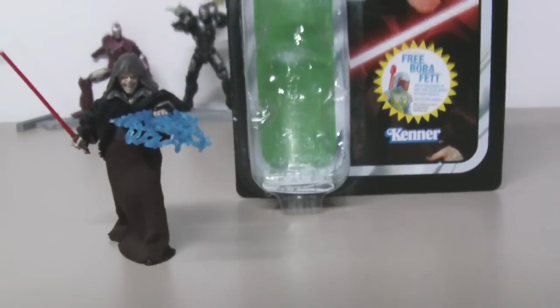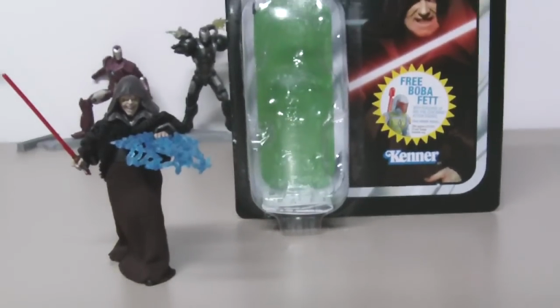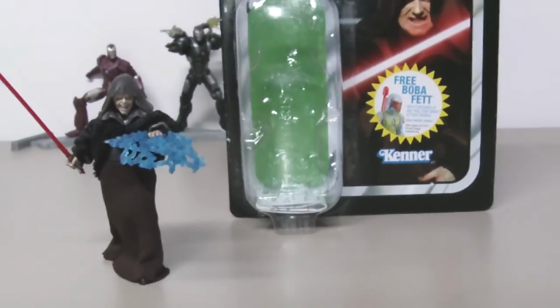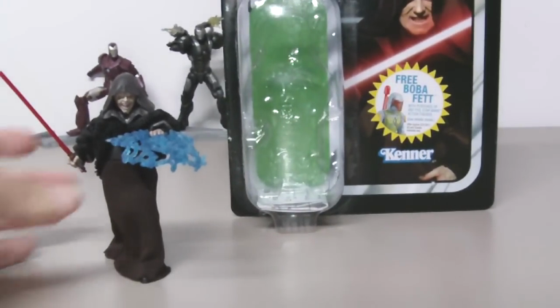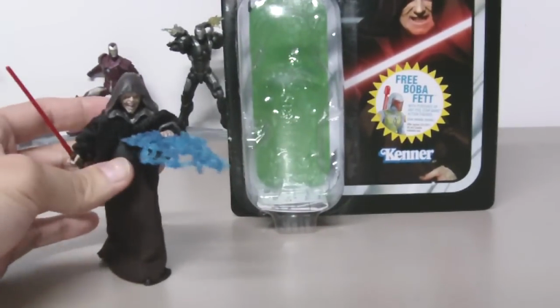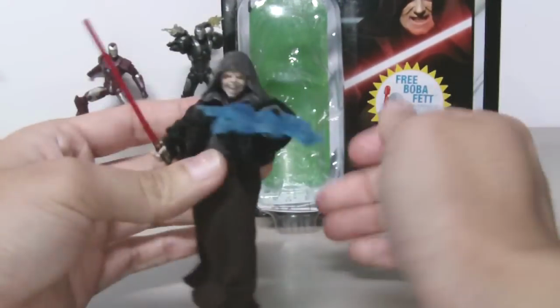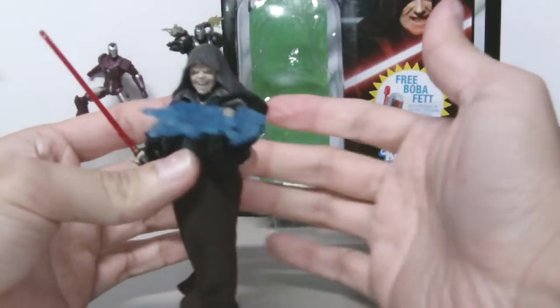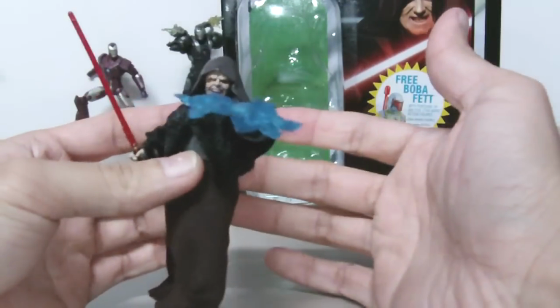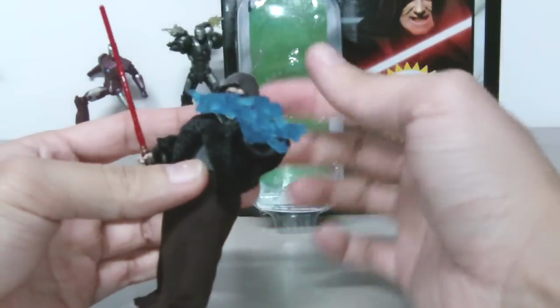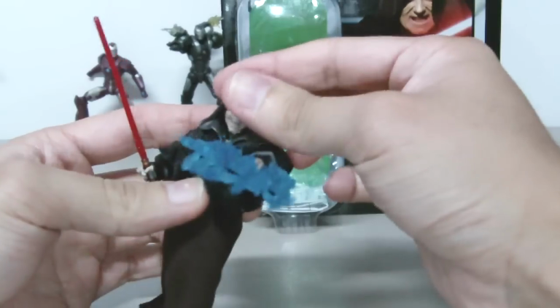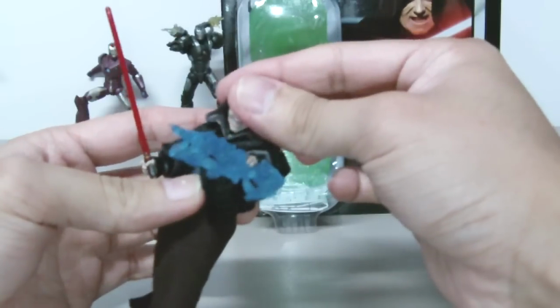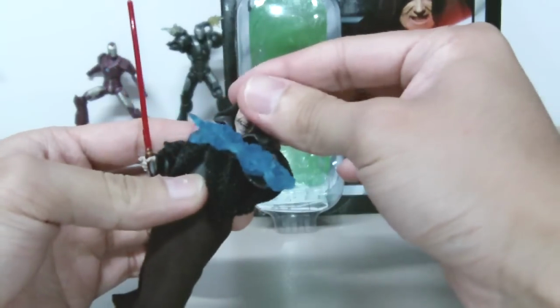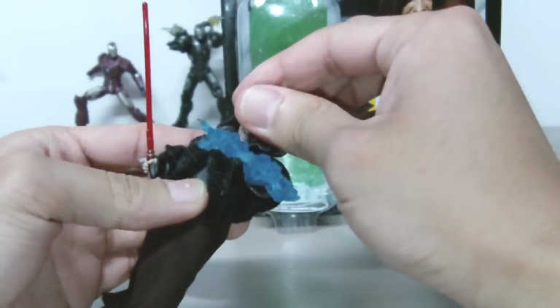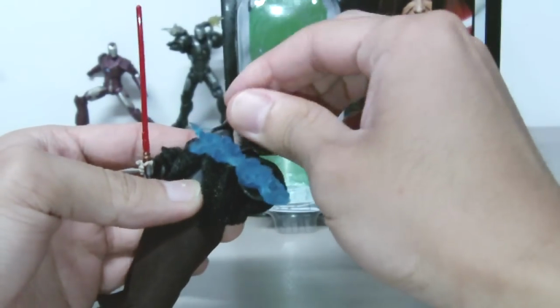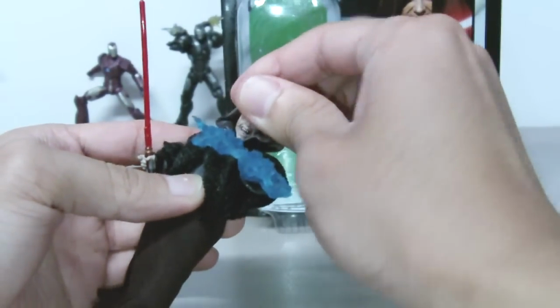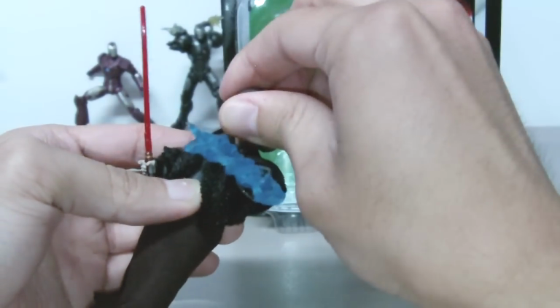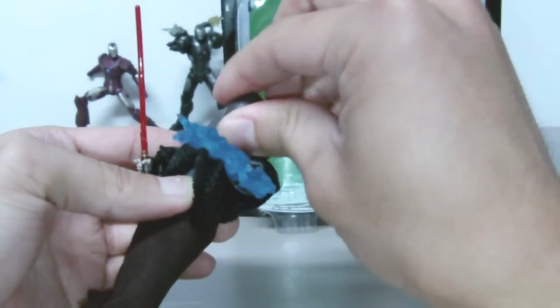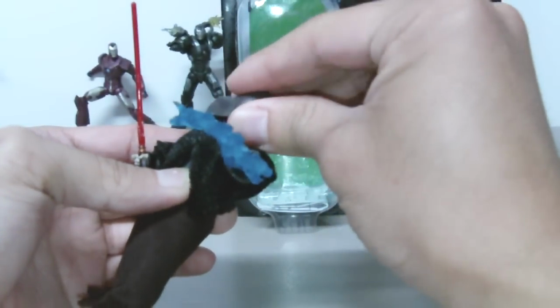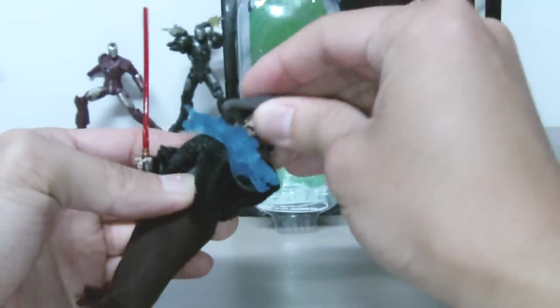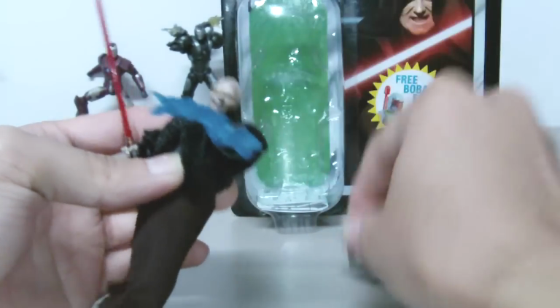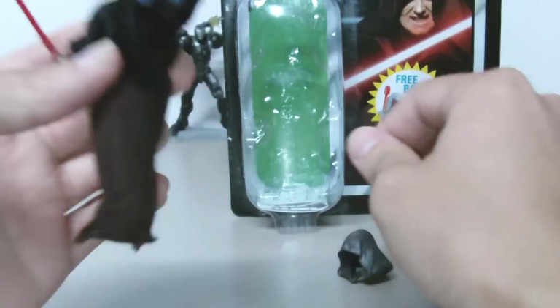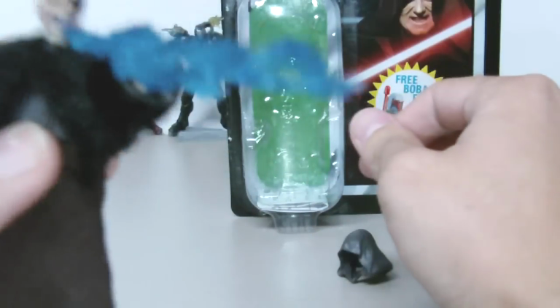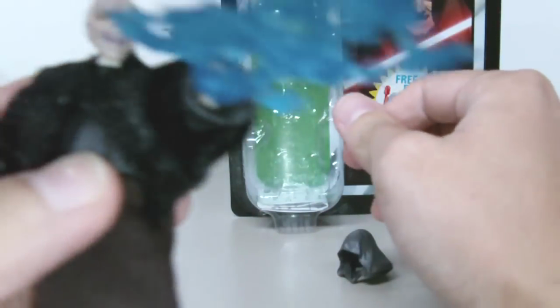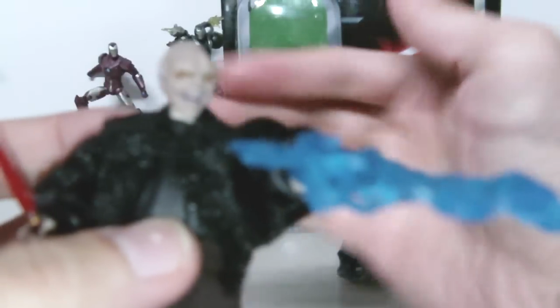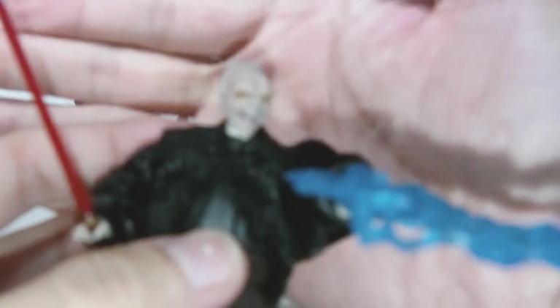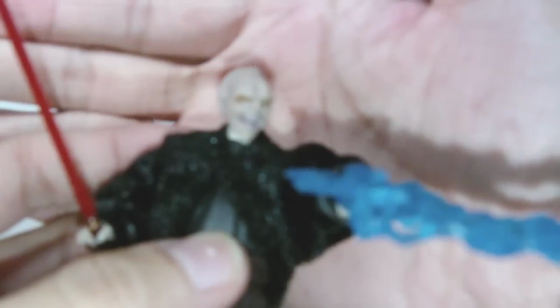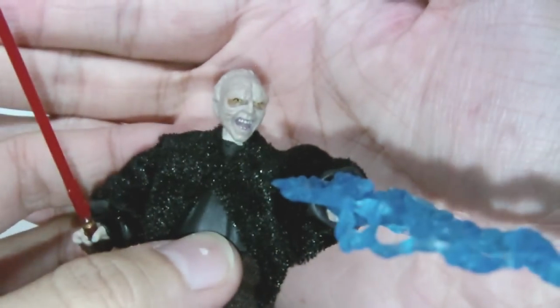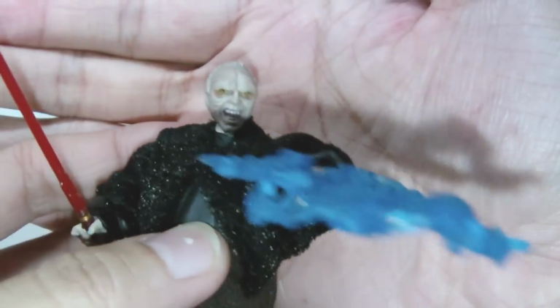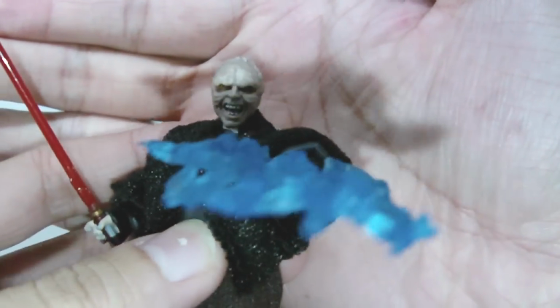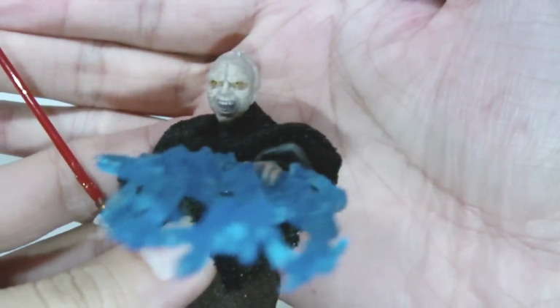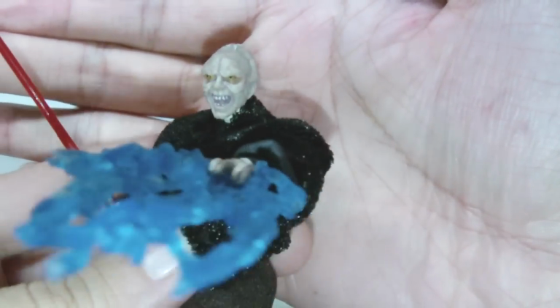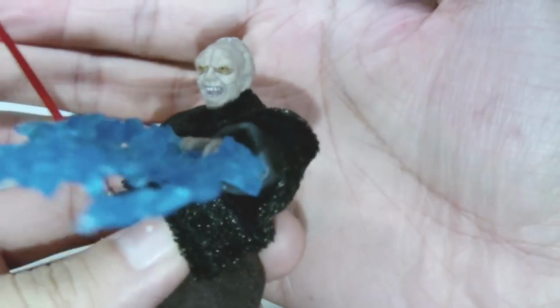Let me go ahead and remove his hood so you guys can see what he looks like under there. And yes — very scary face.